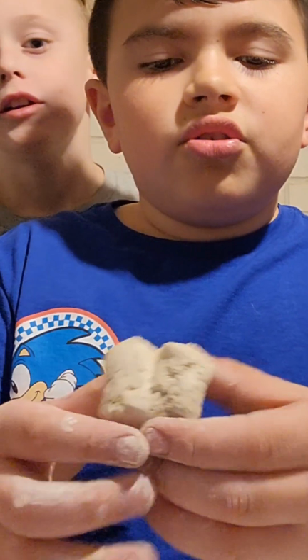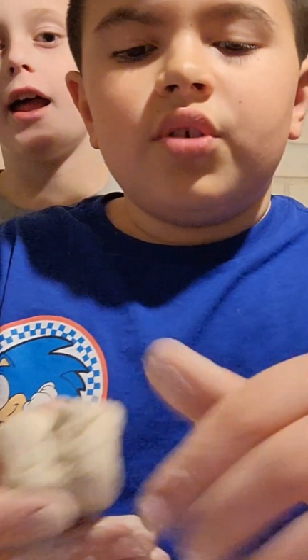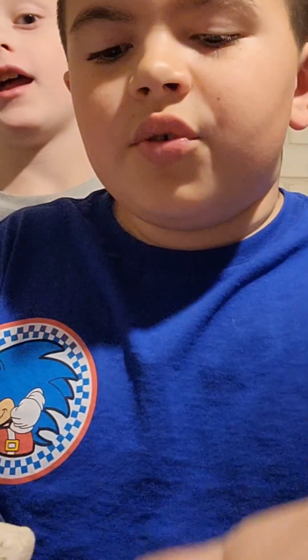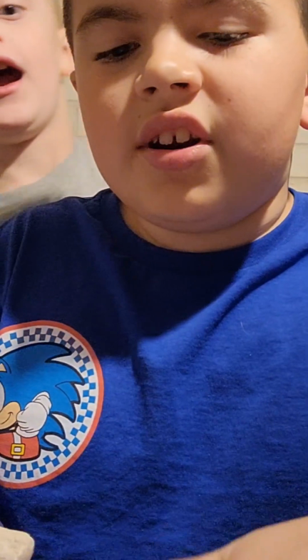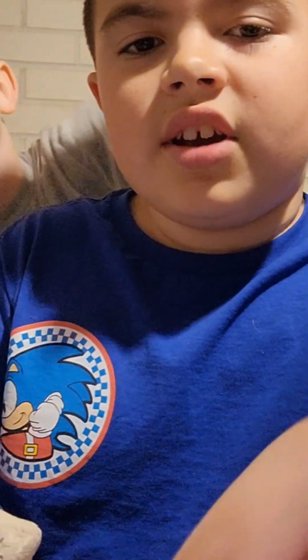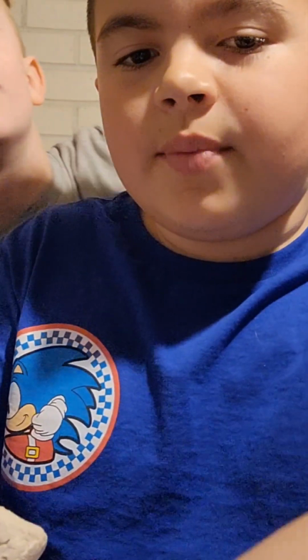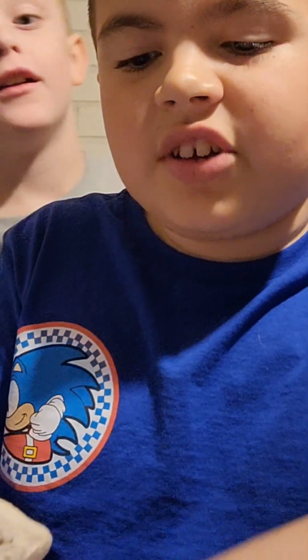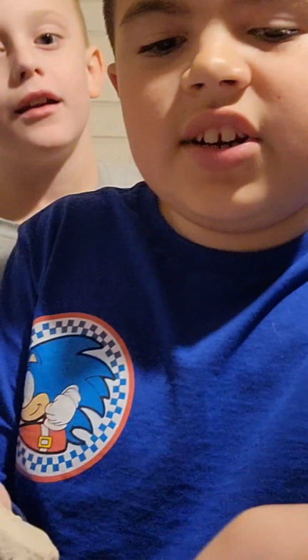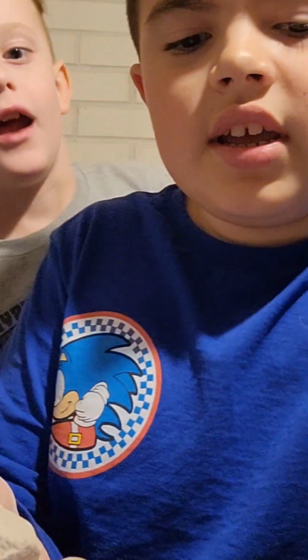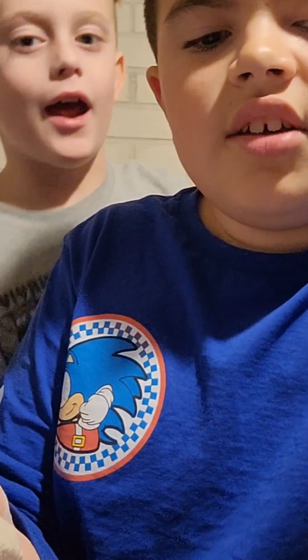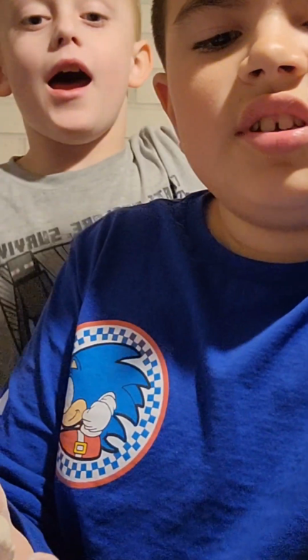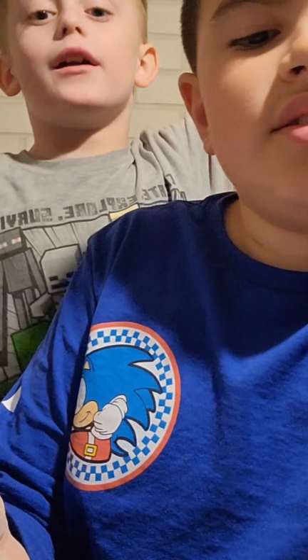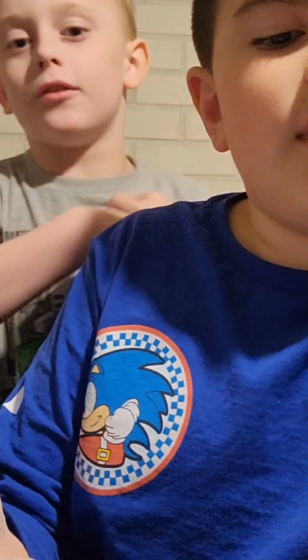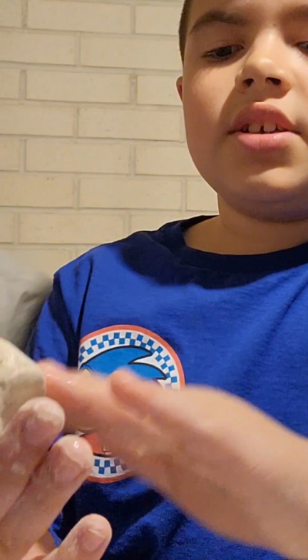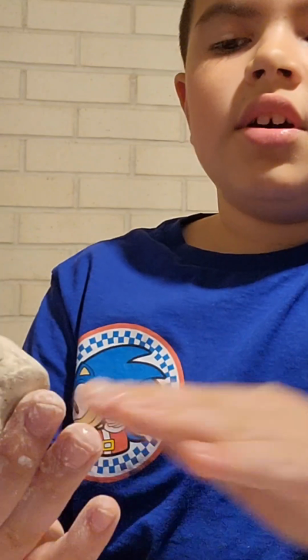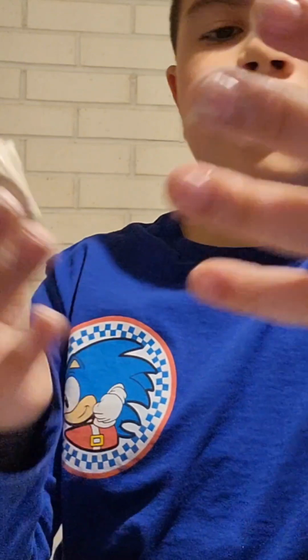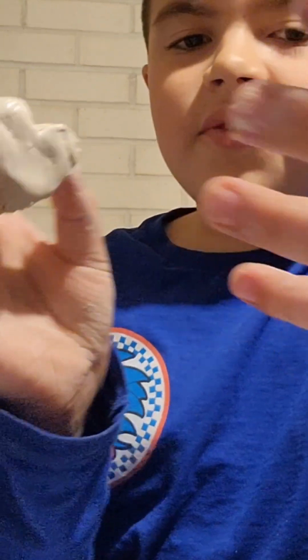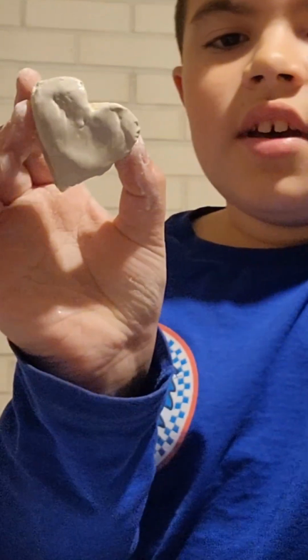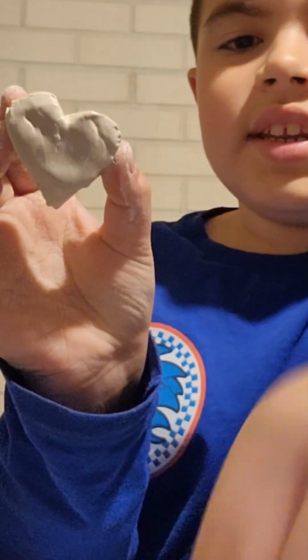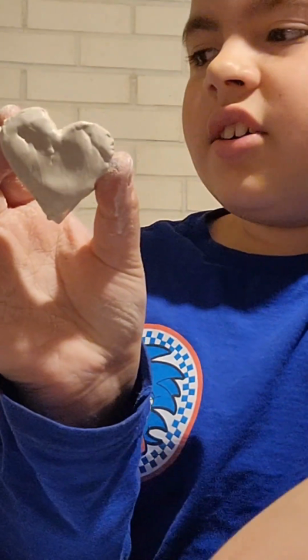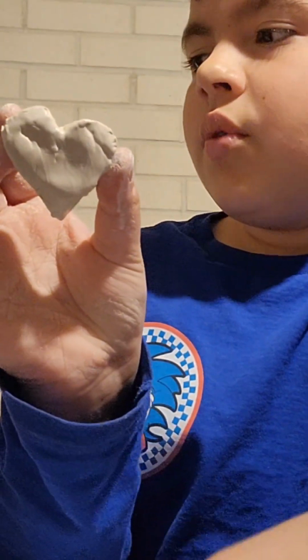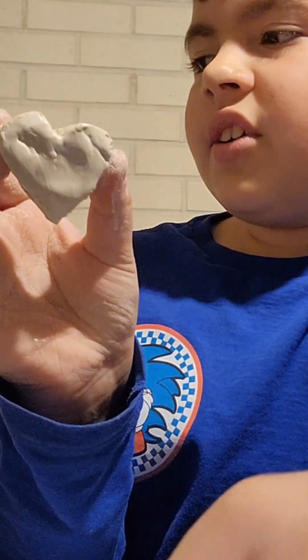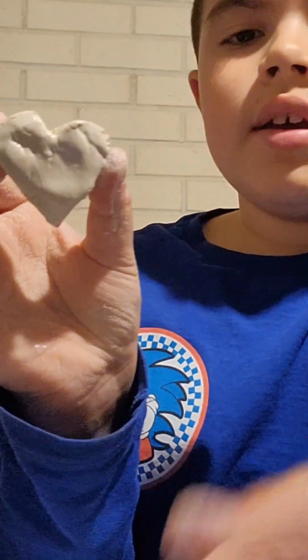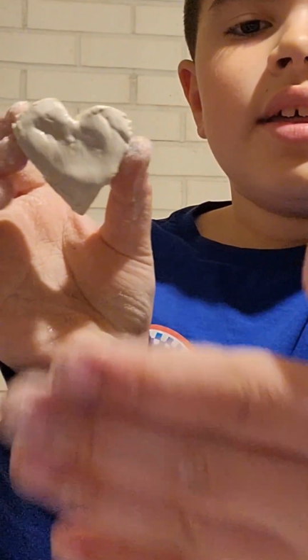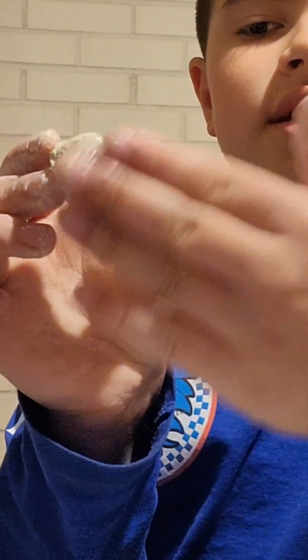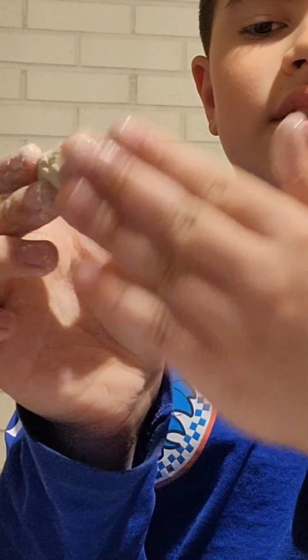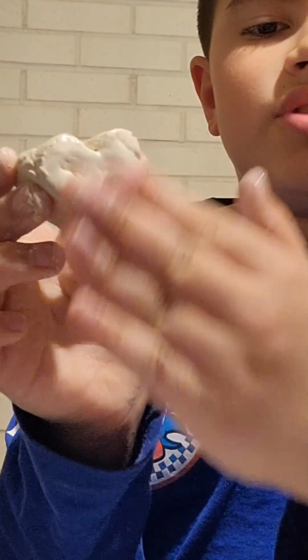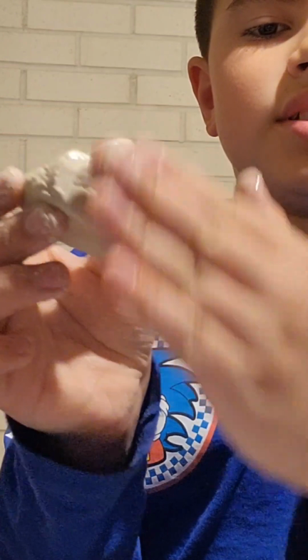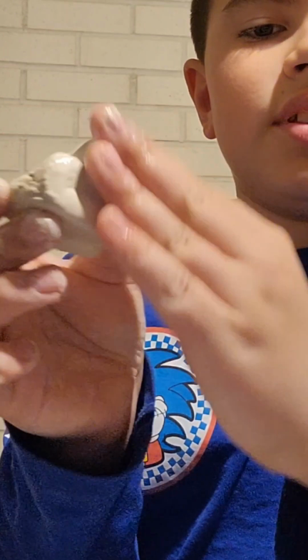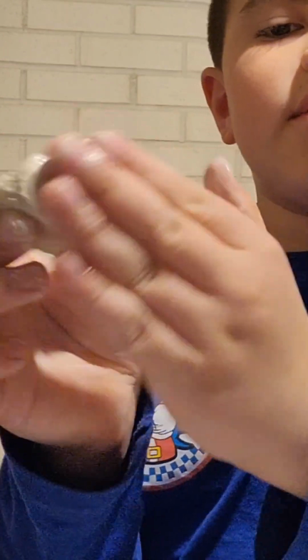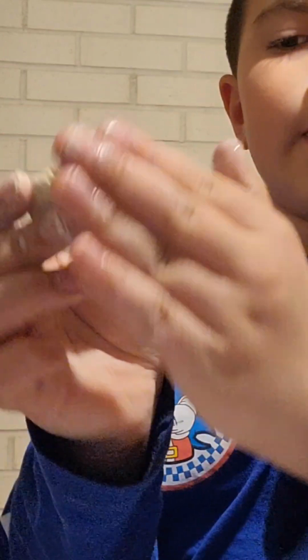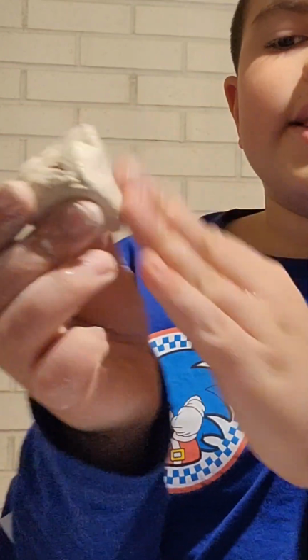Dip your fingers in the water and just smooth the clay all around like that.